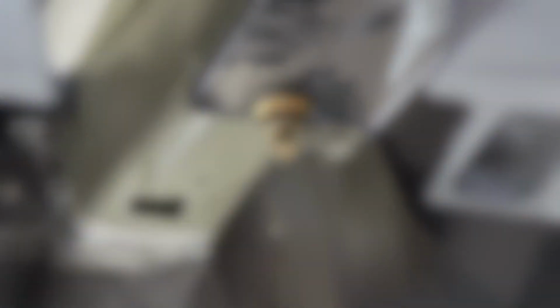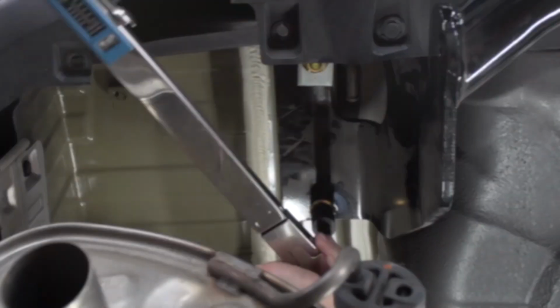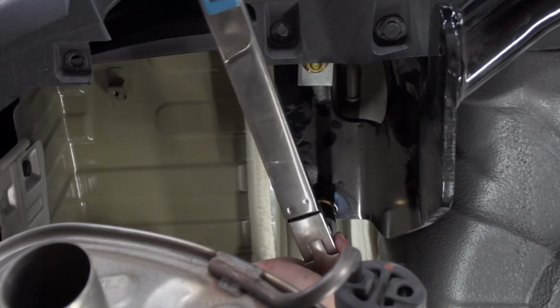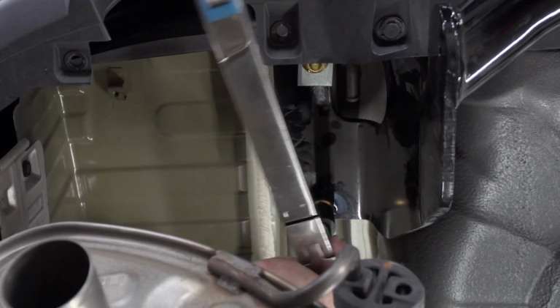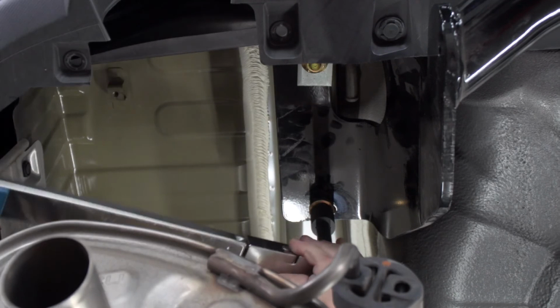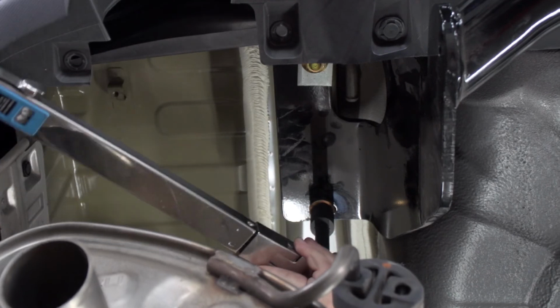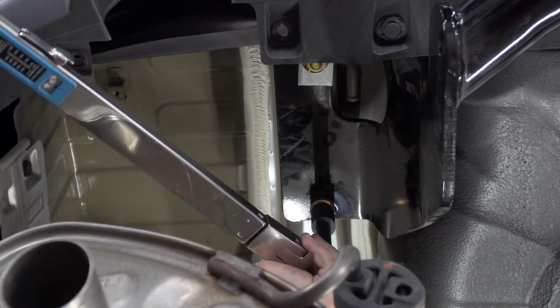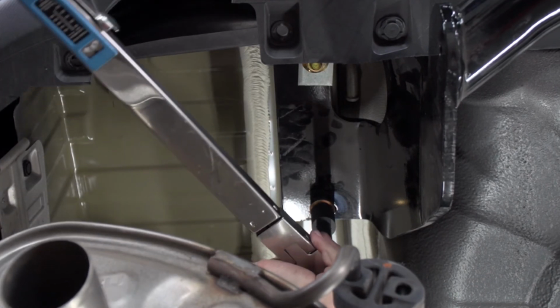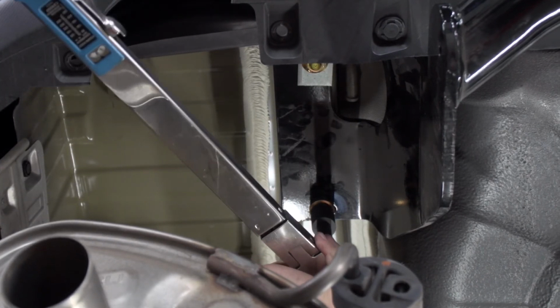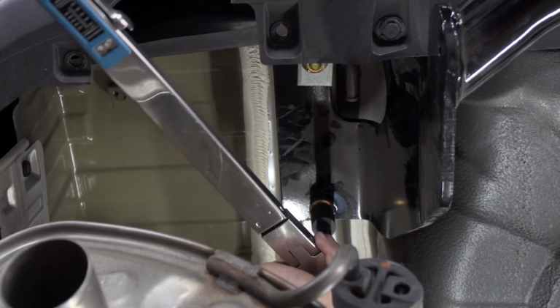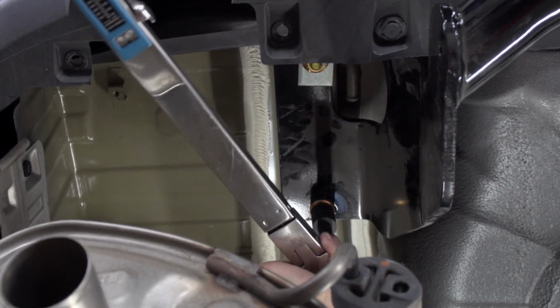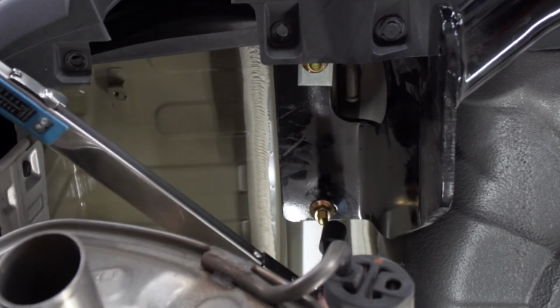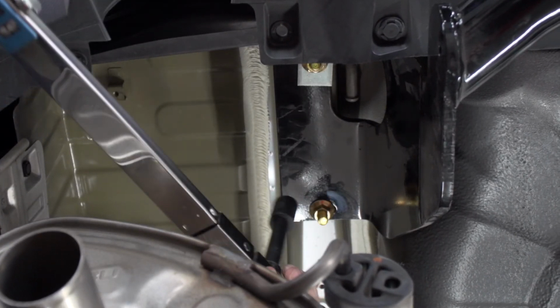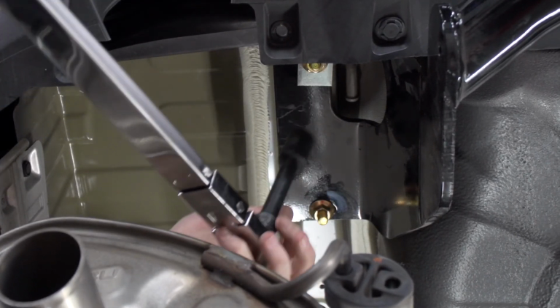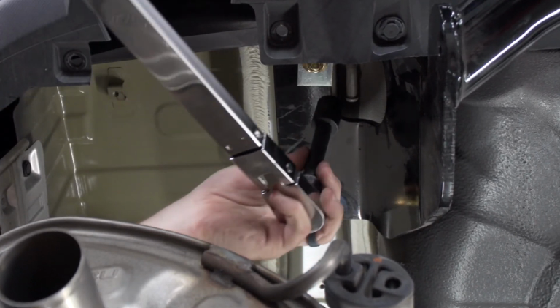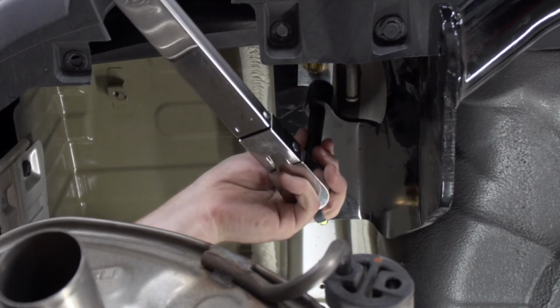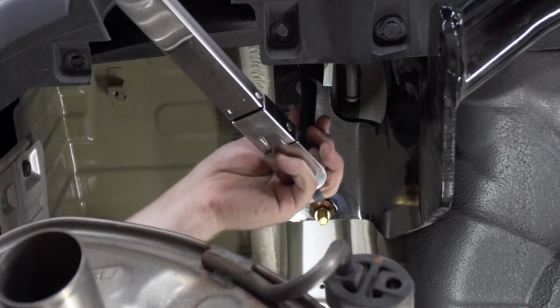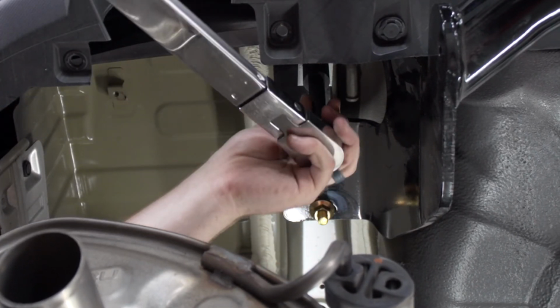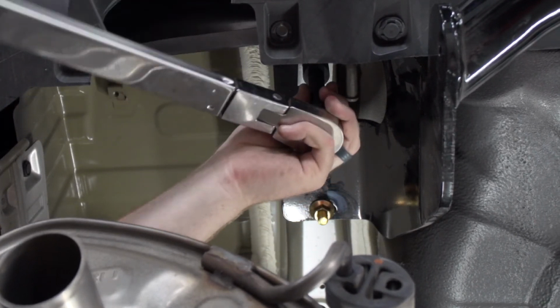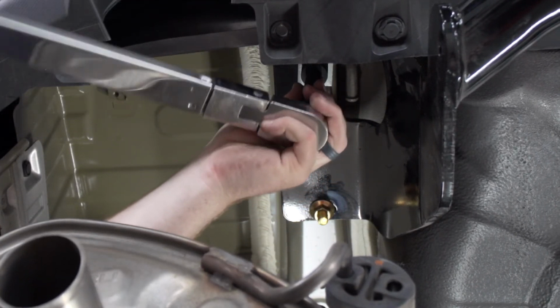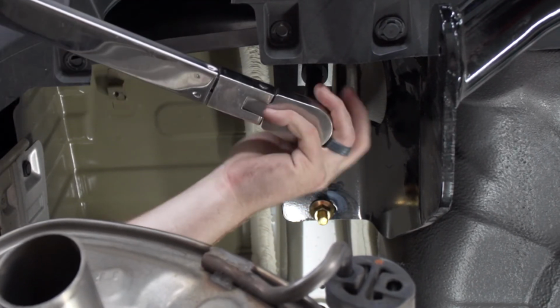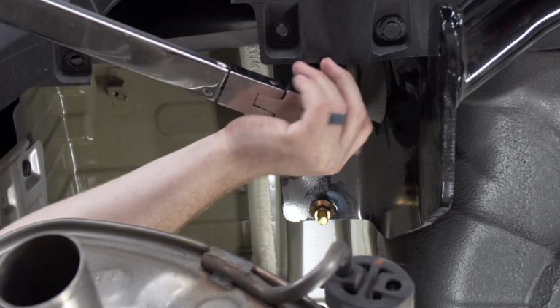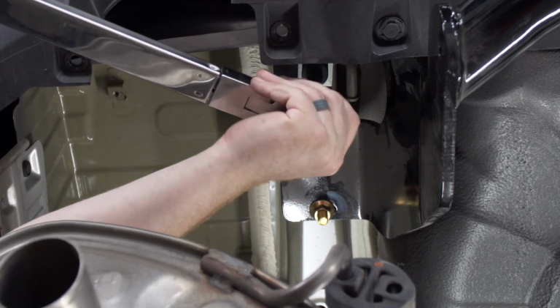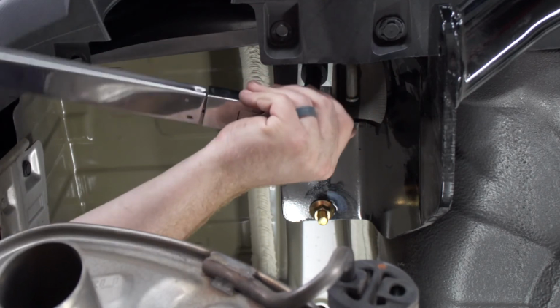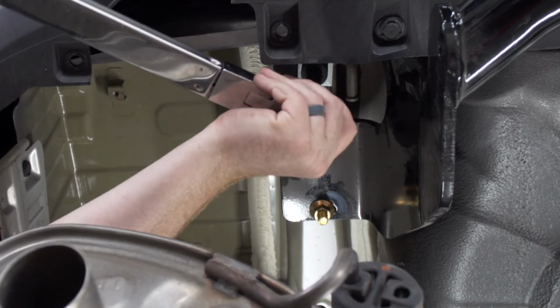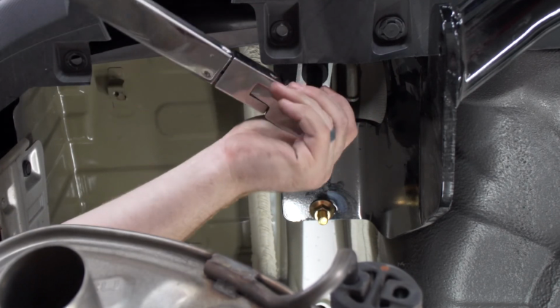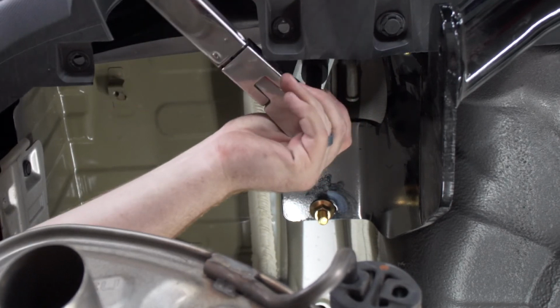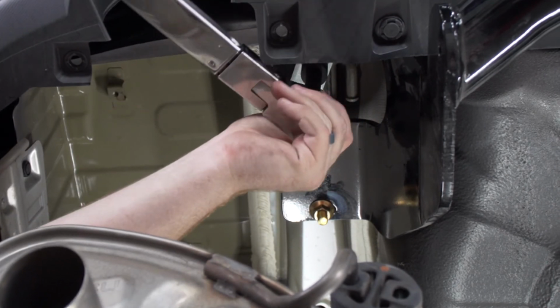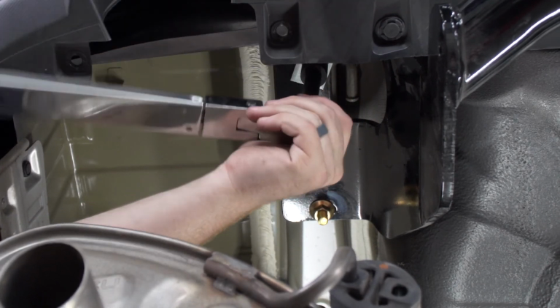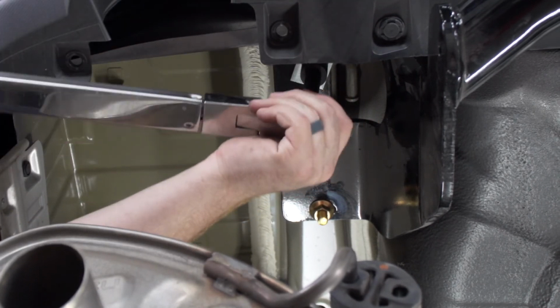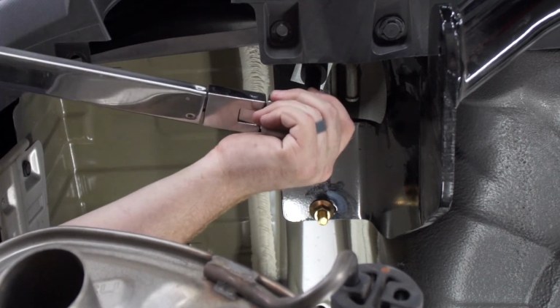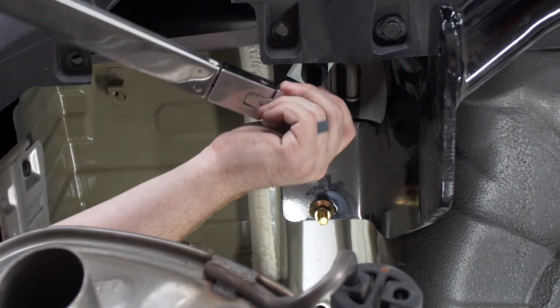Now we're going to tighten and torque all of our bolts to the manufacturer specification. We'll be using a 19 millimeter socket for all of our nuts, and it helps to use a 5 inch extension.